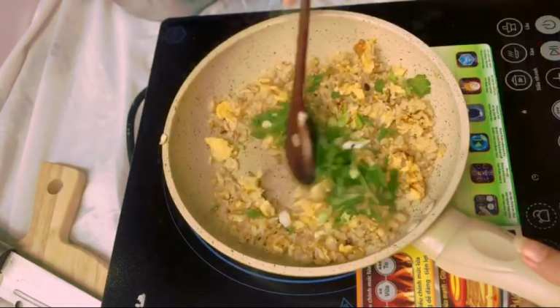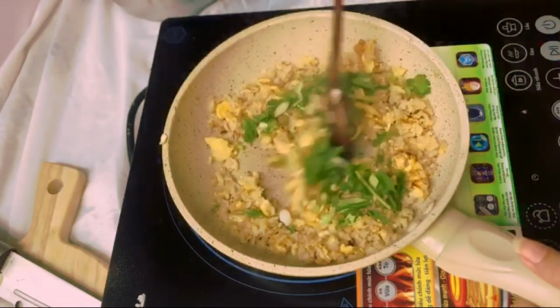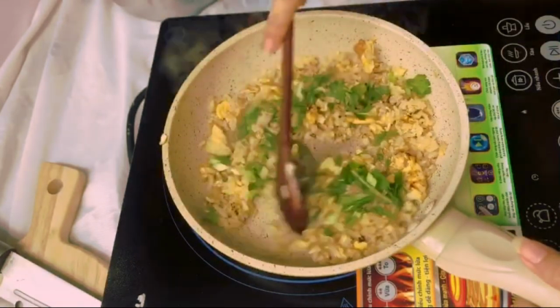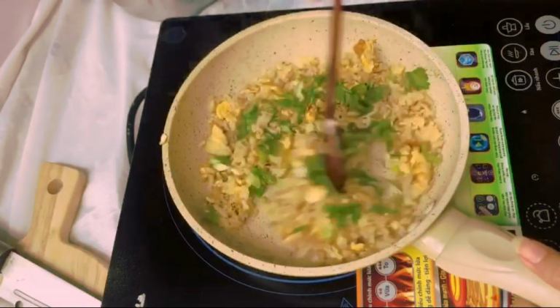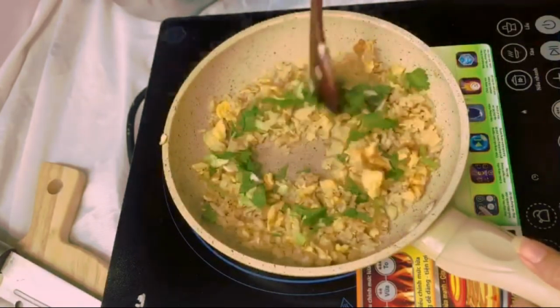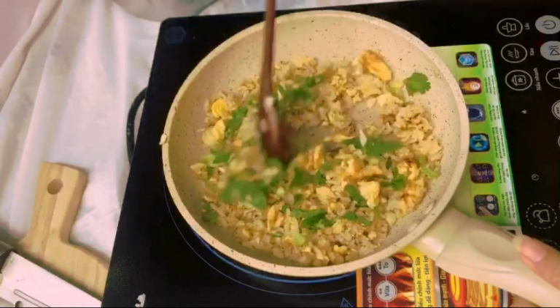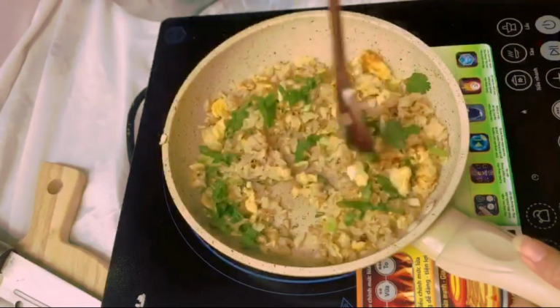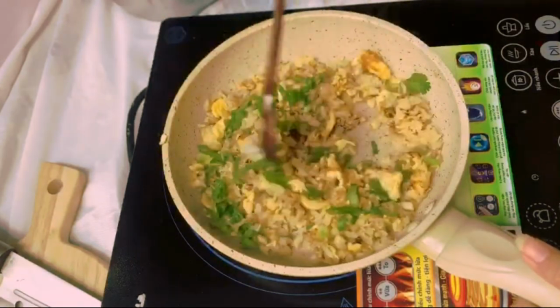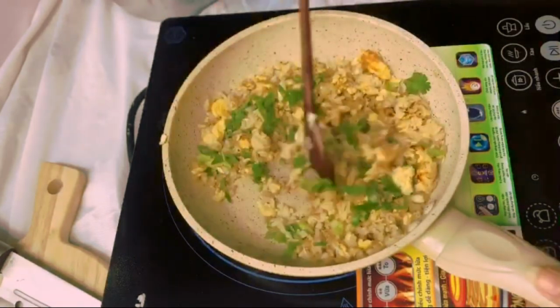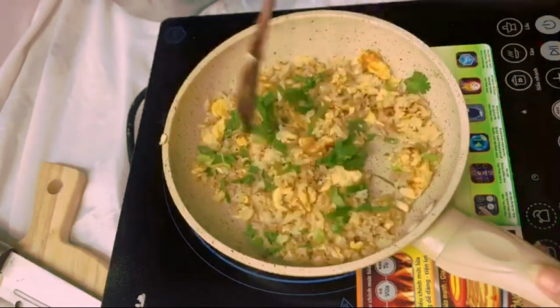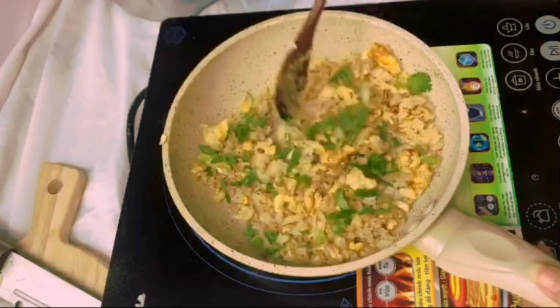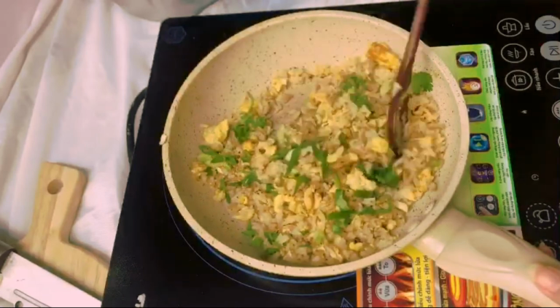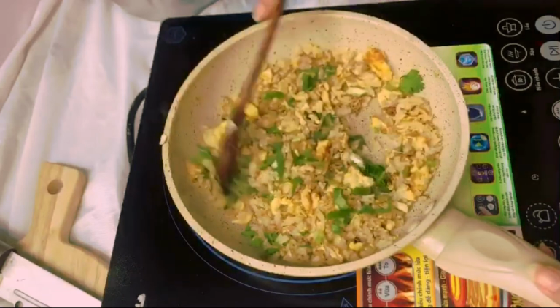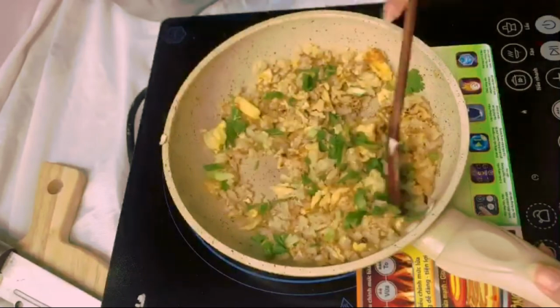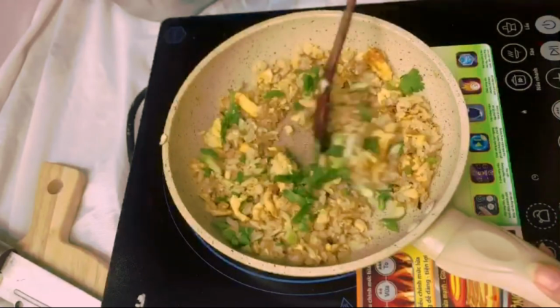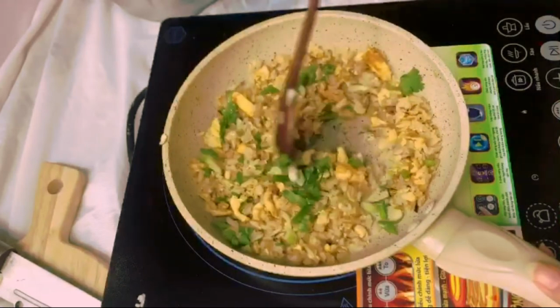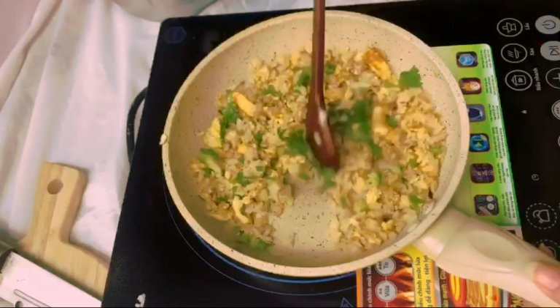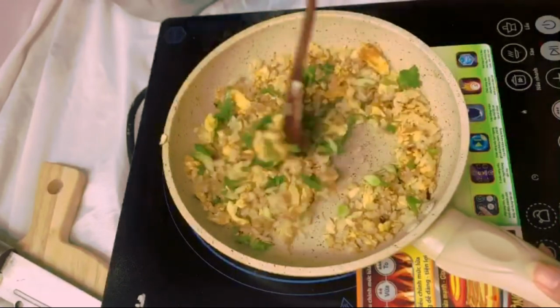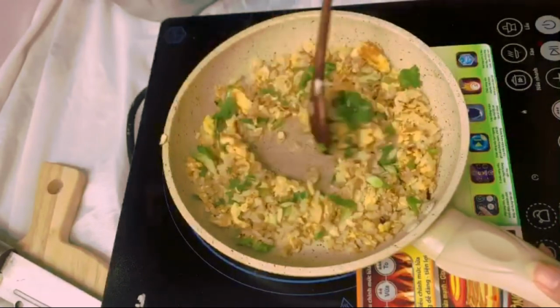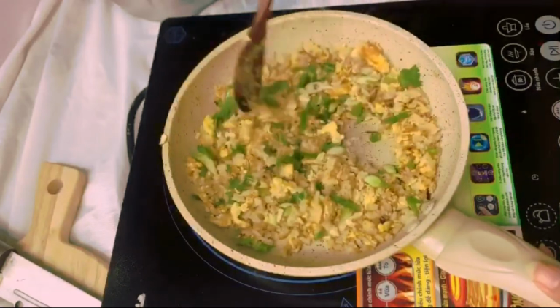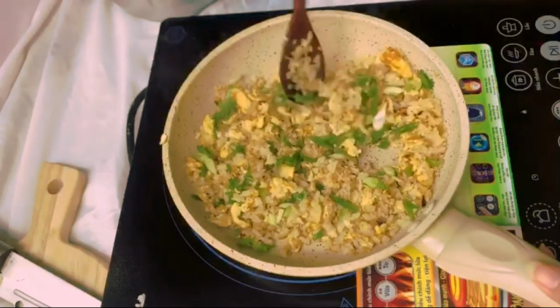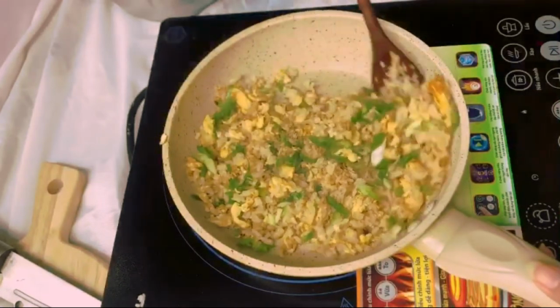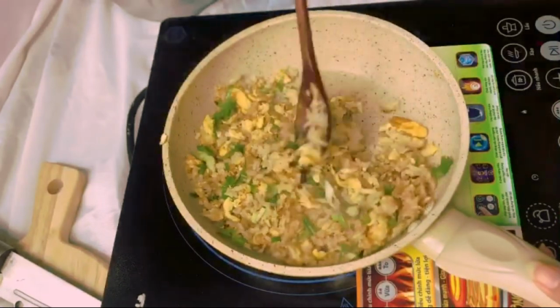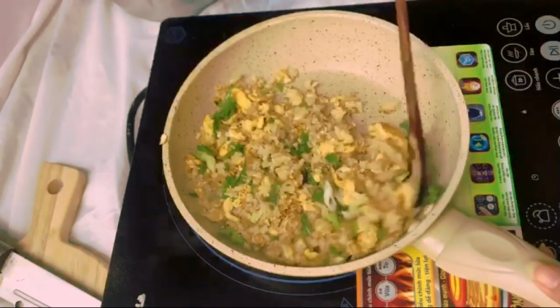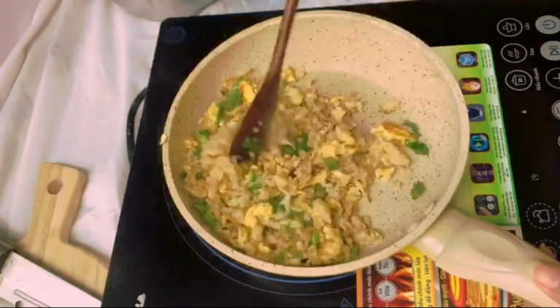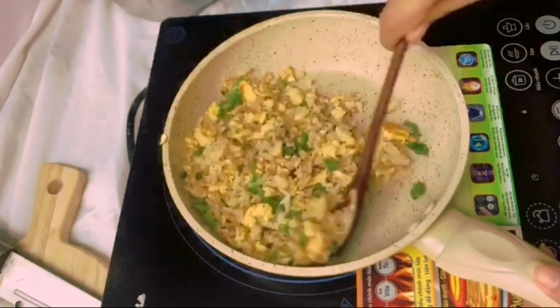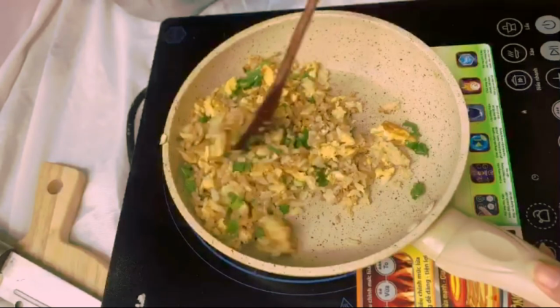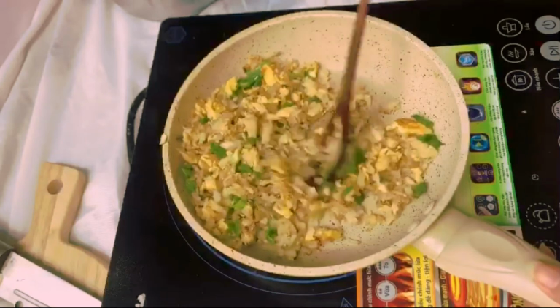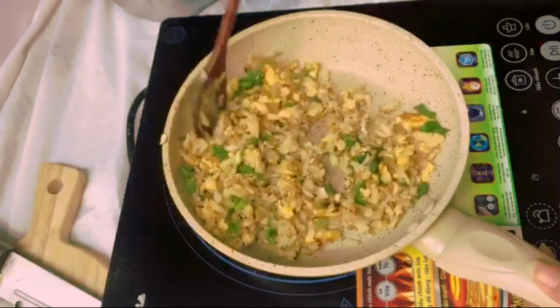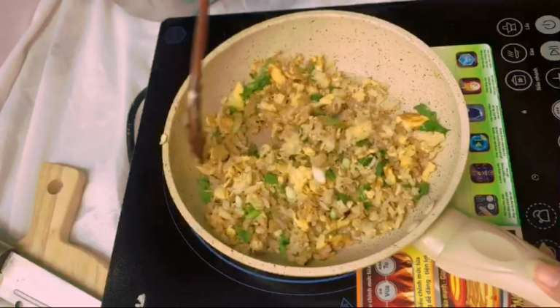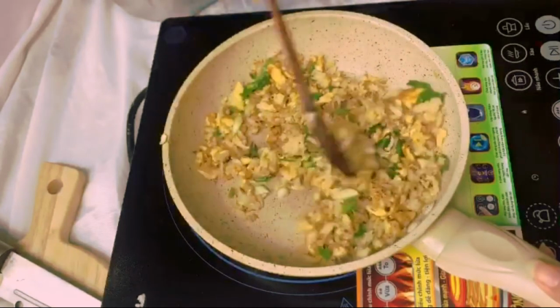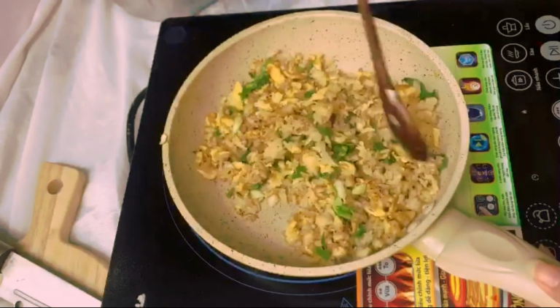As soon as you see the rice is starting to look dry and a little crispy on the outside, turn off the heat and immediately stir in the cilantro and spring onion we chopped up earlier.